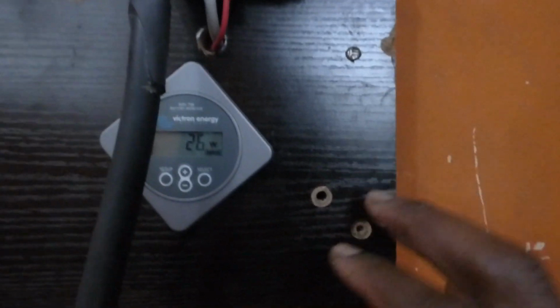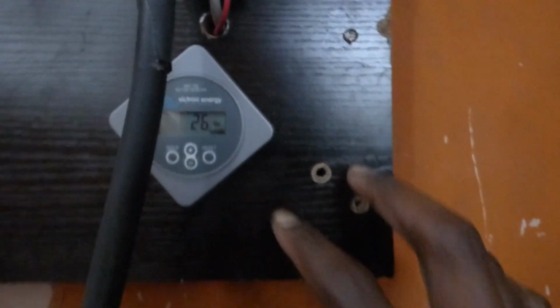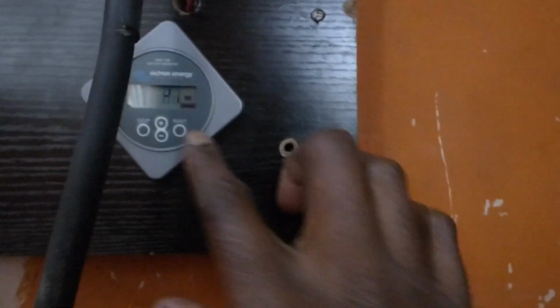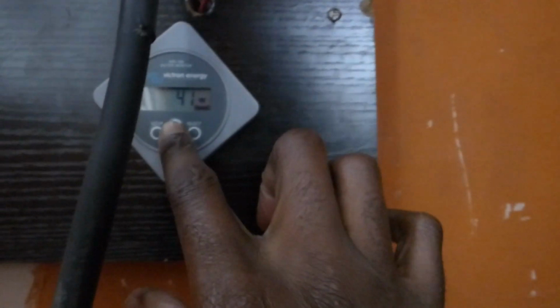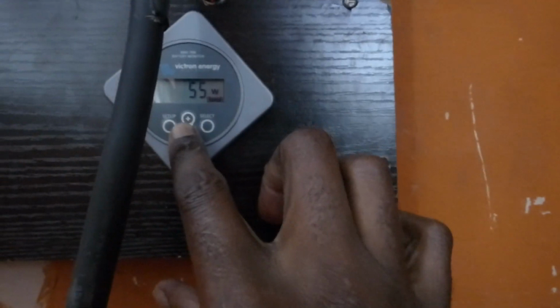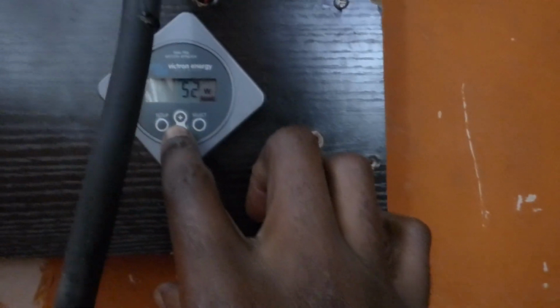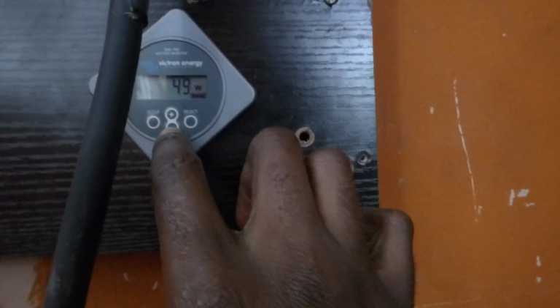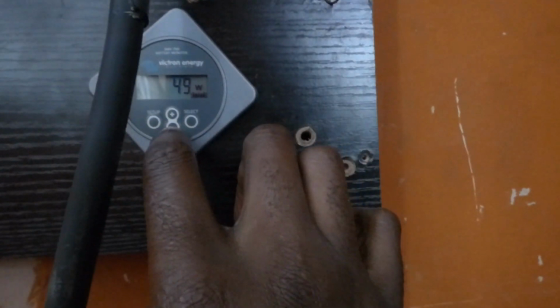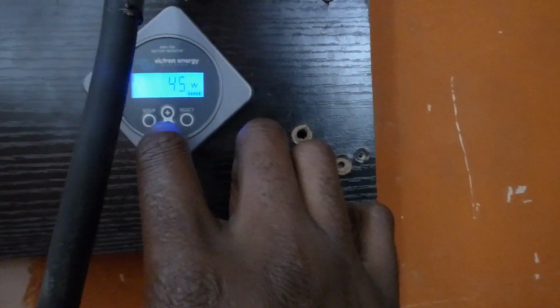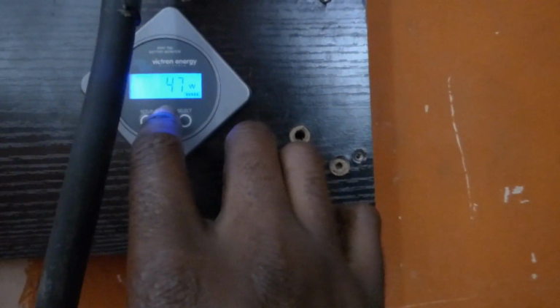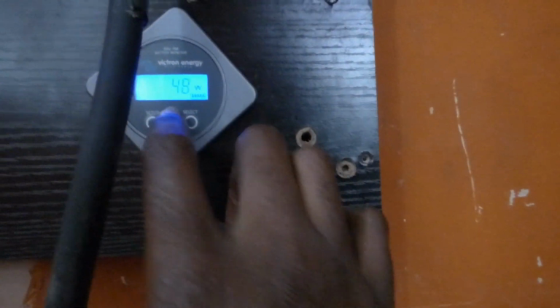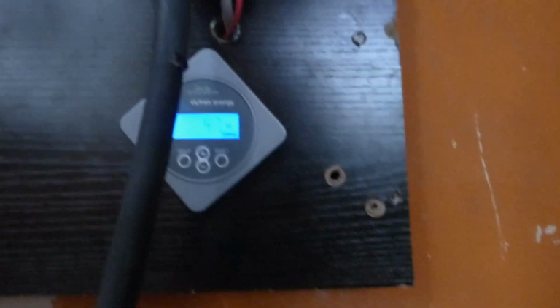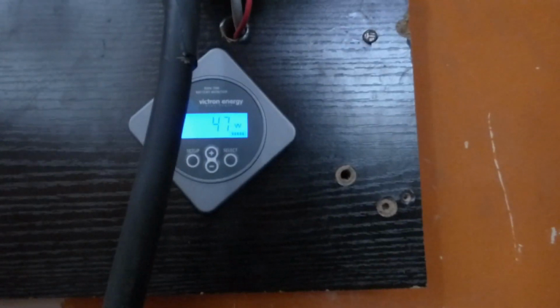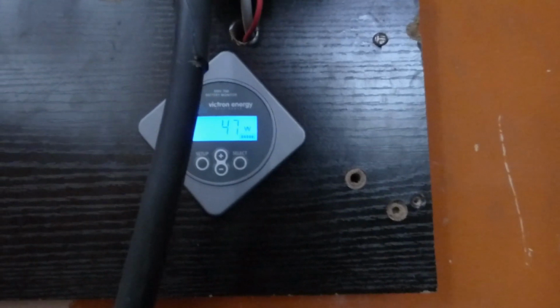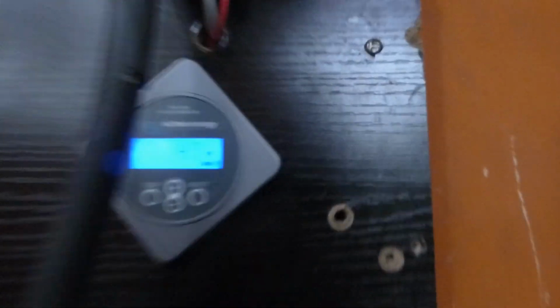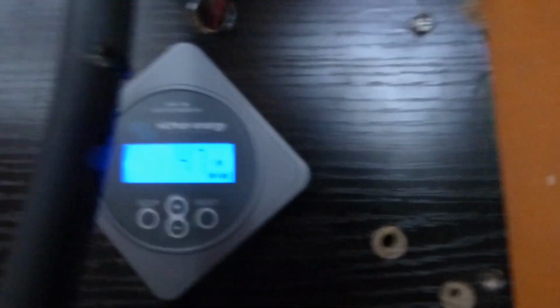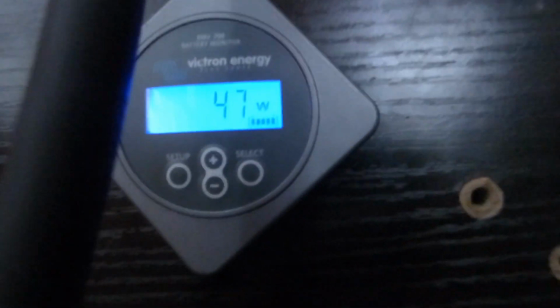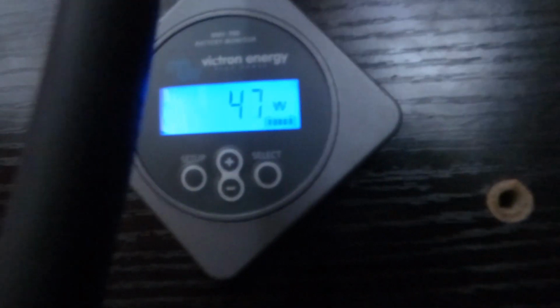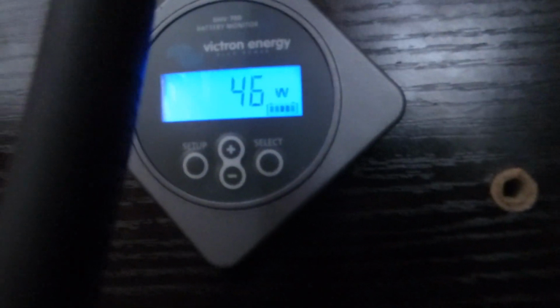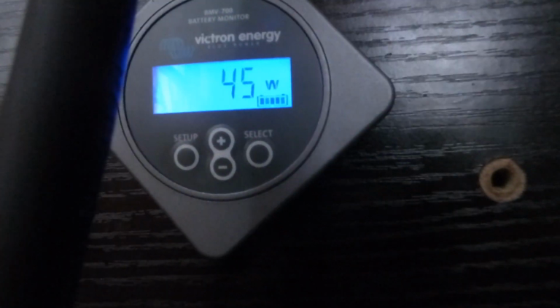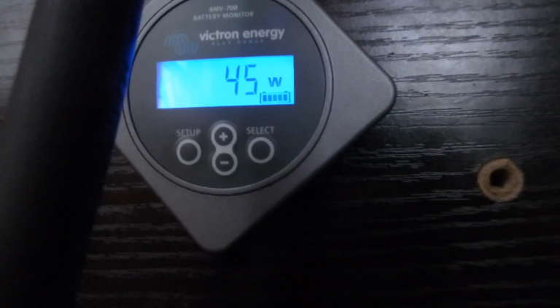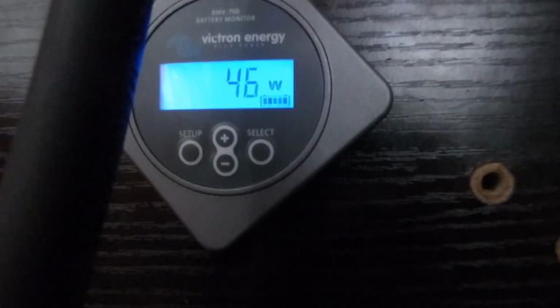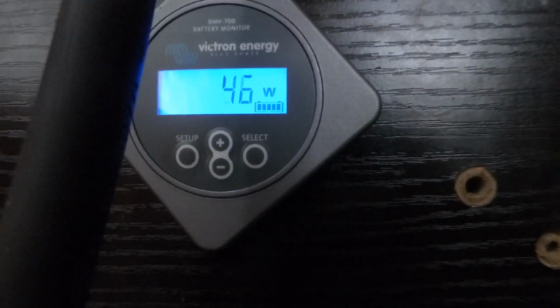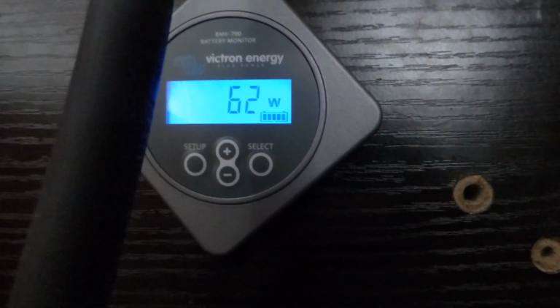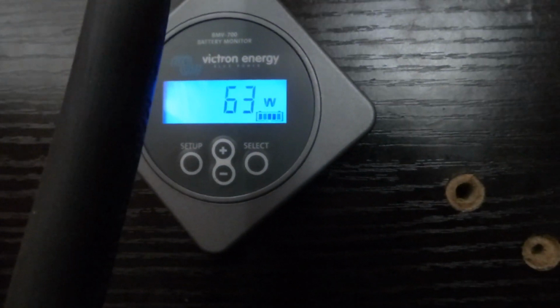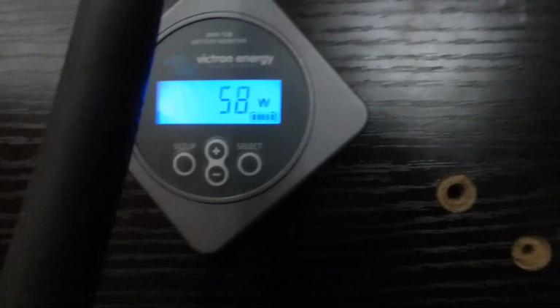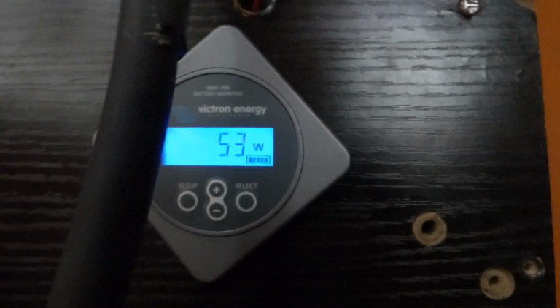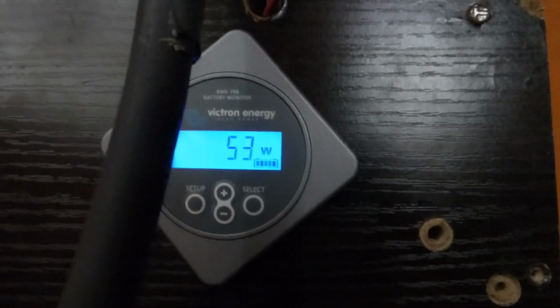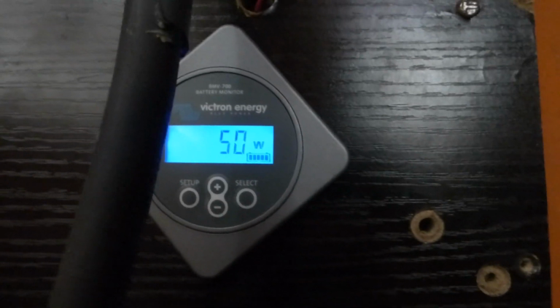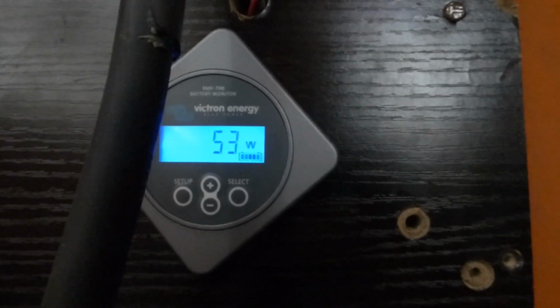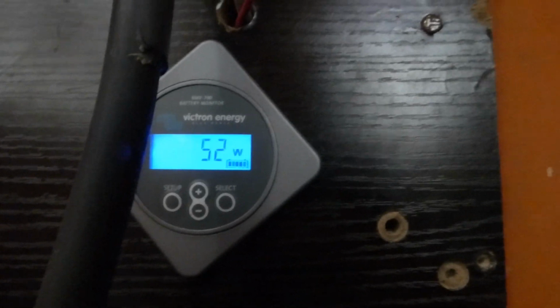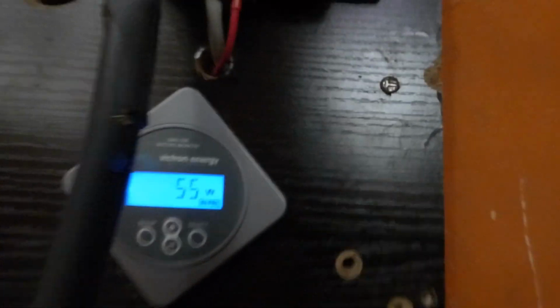Hi YouTube, this is Dr. Sola again. So right now we're putting in 47 watts — 53 now — into the batteries.